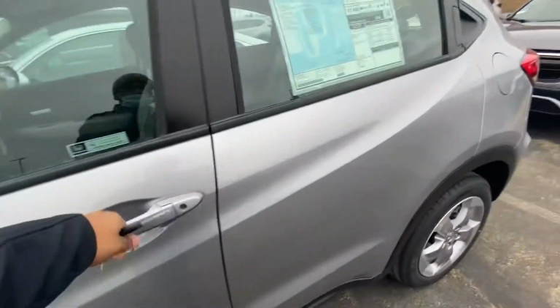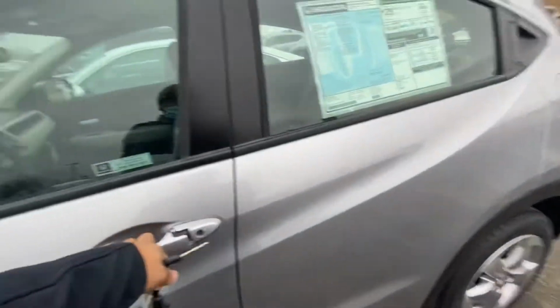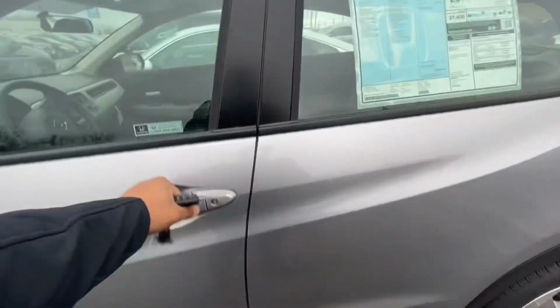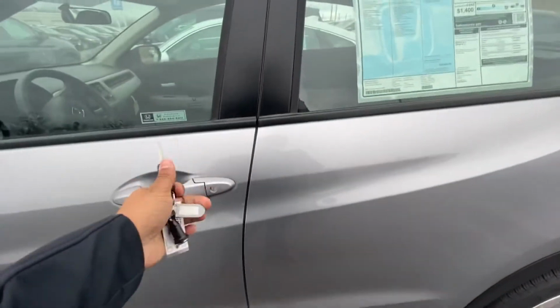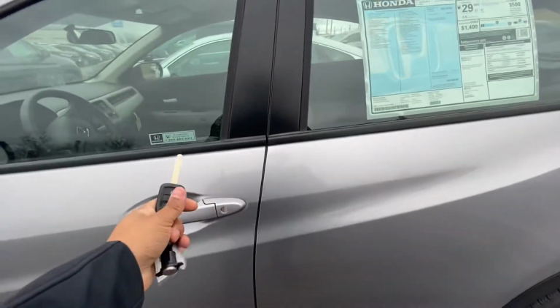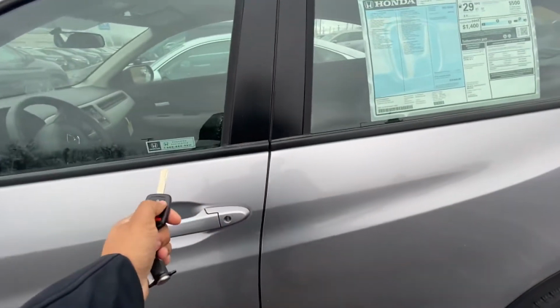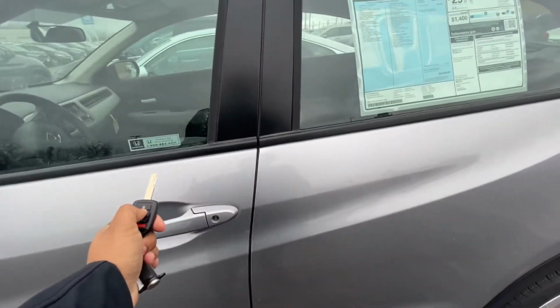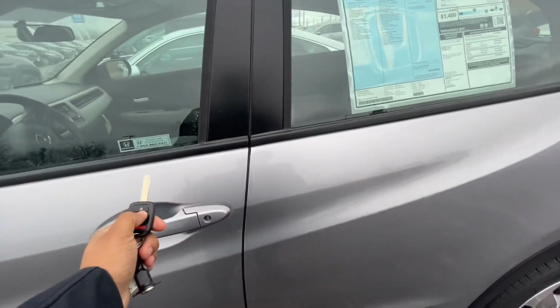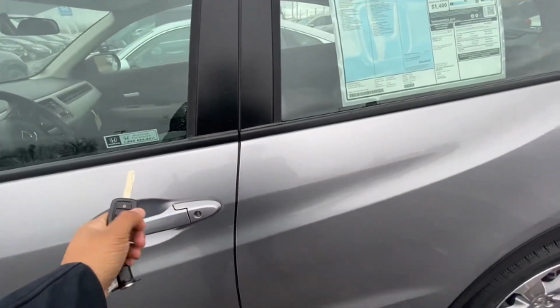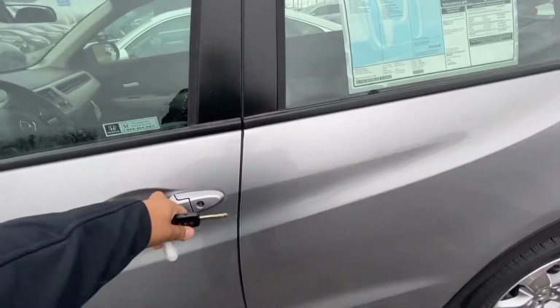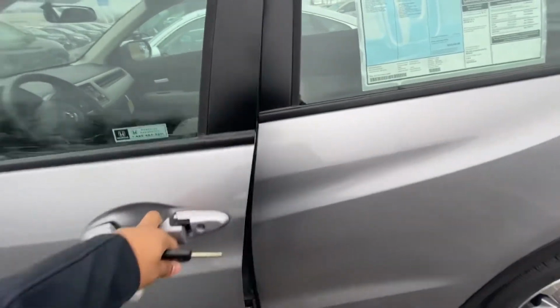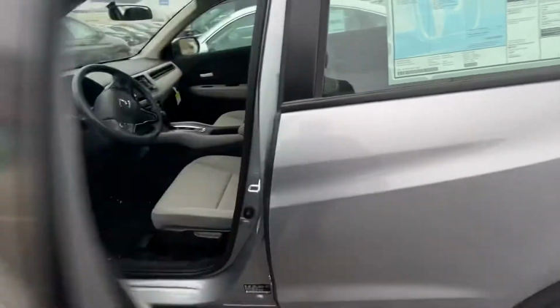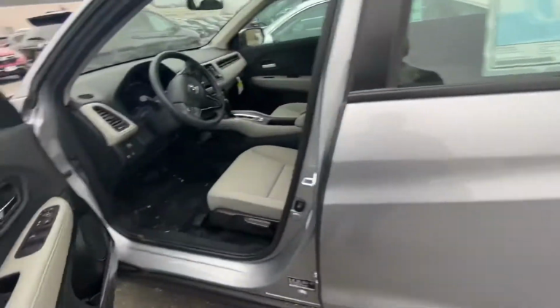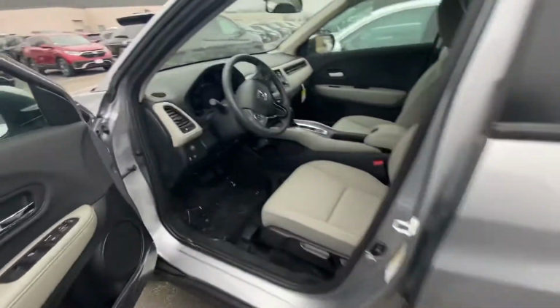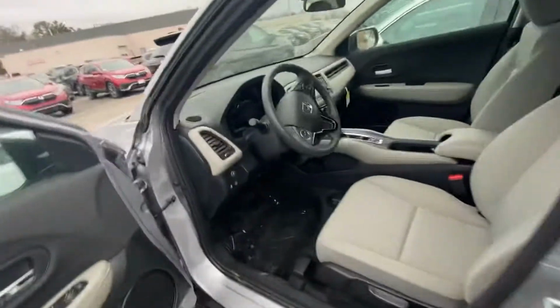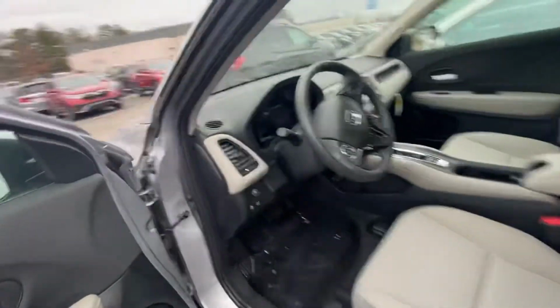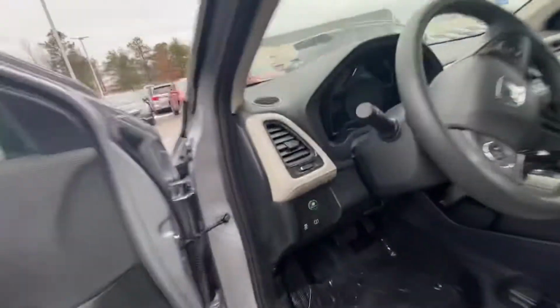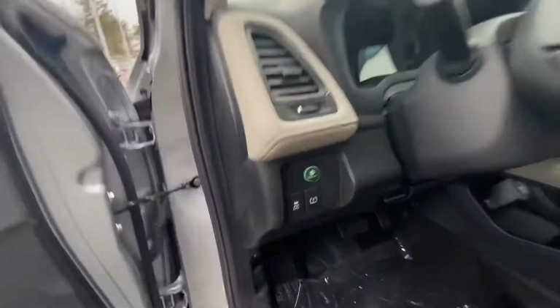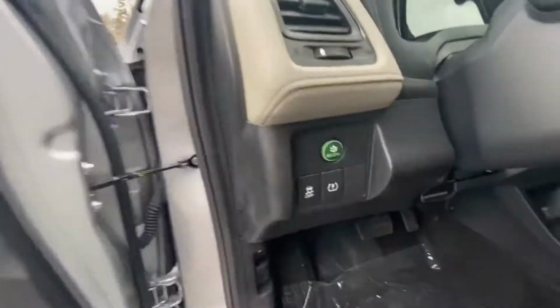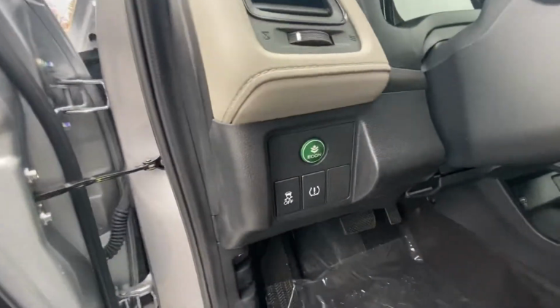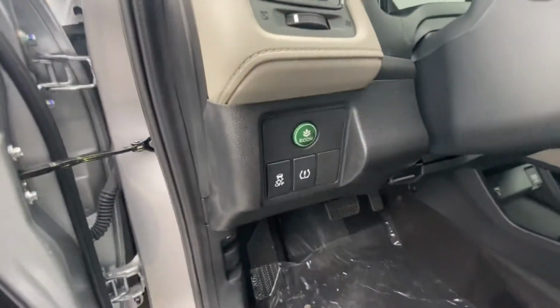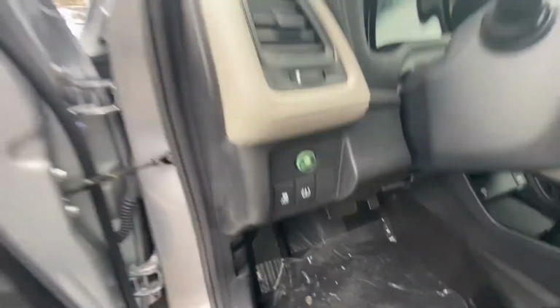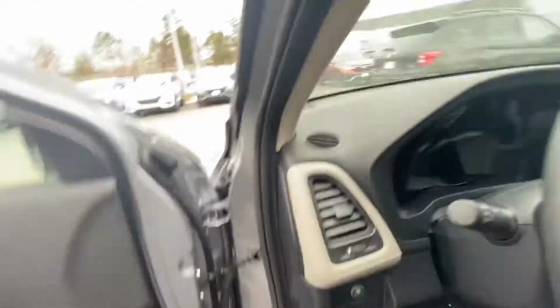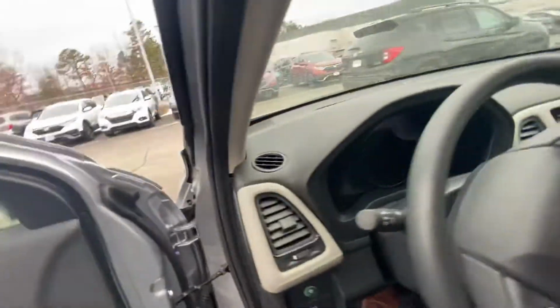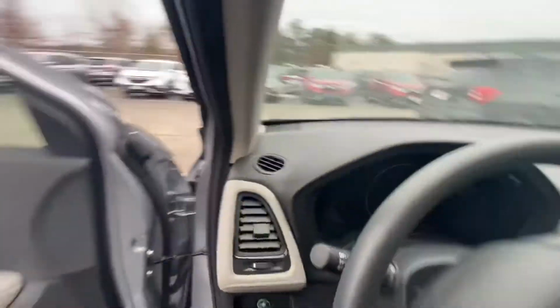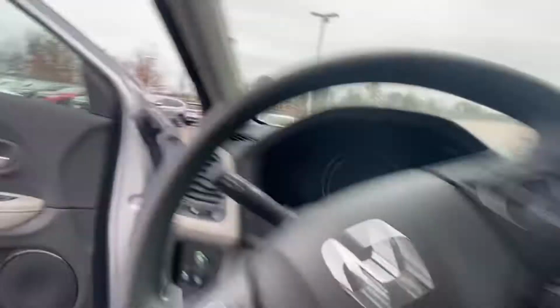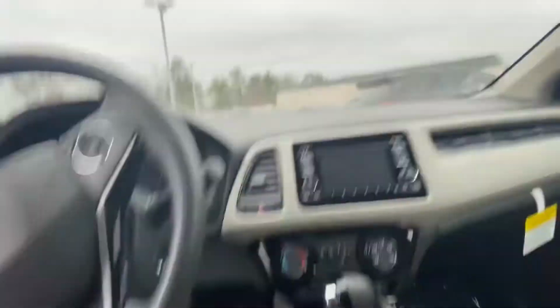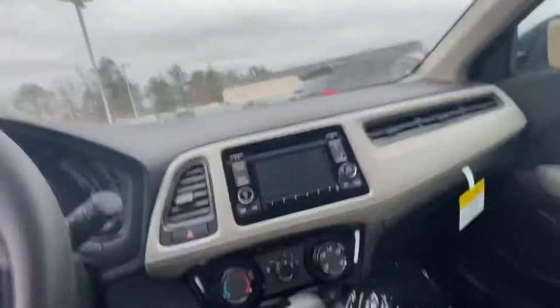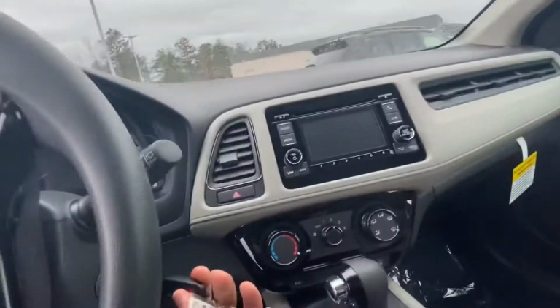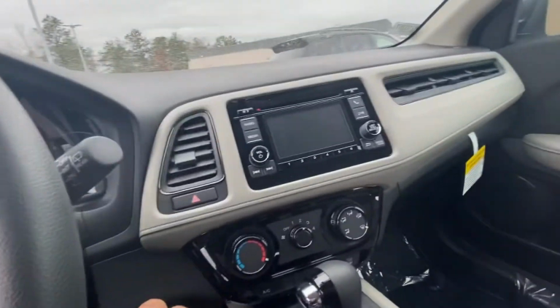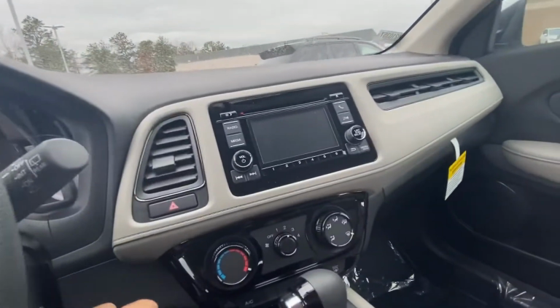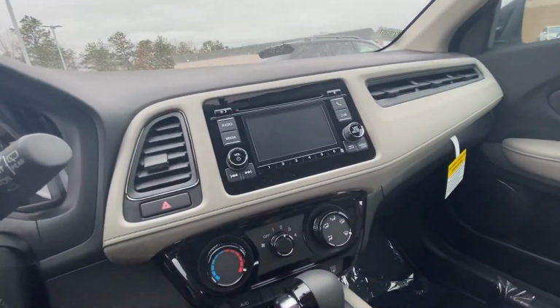Gonna hop right inside — just unlock that. We have econ mode right here, traction control. Gonna go ahead and turn that right on for you.